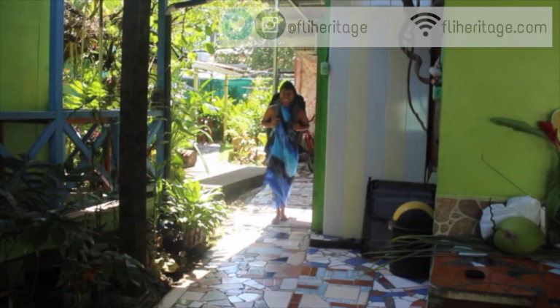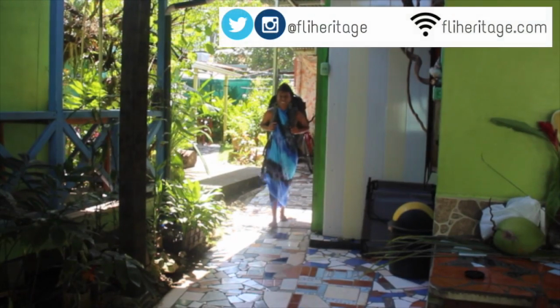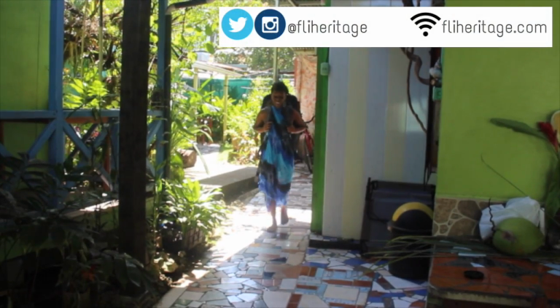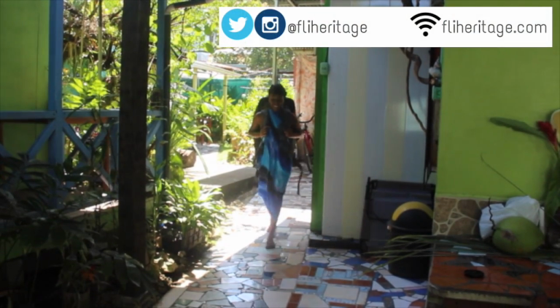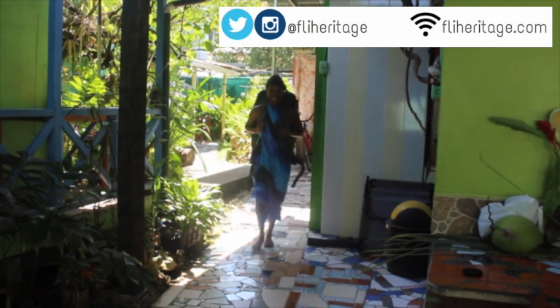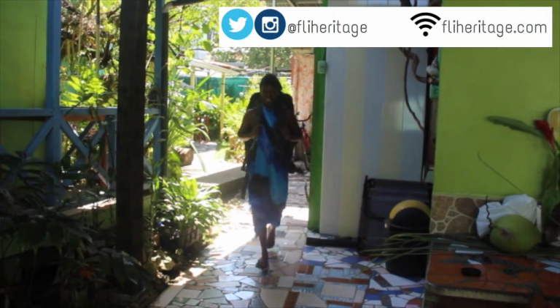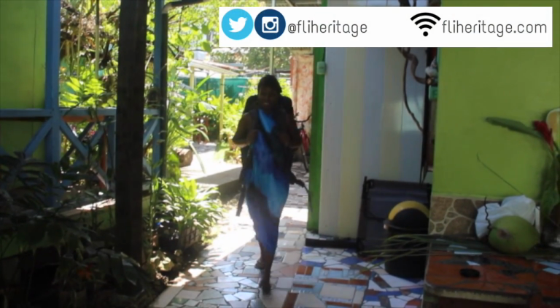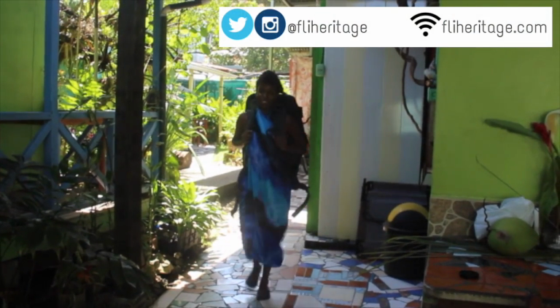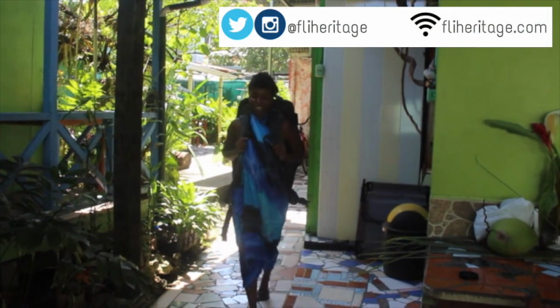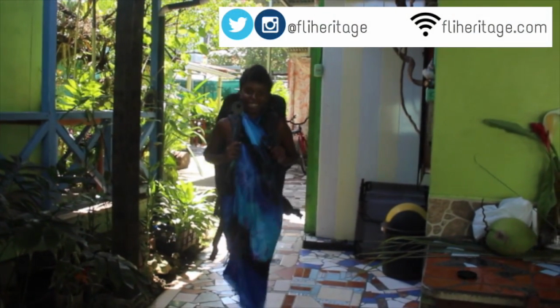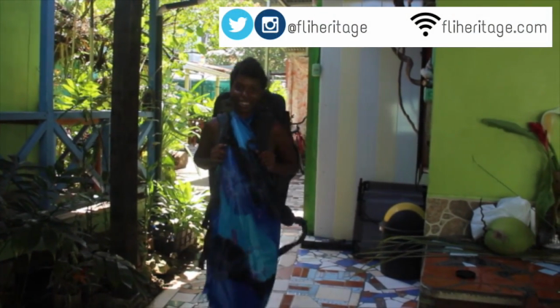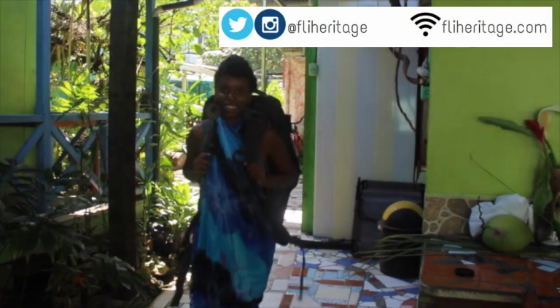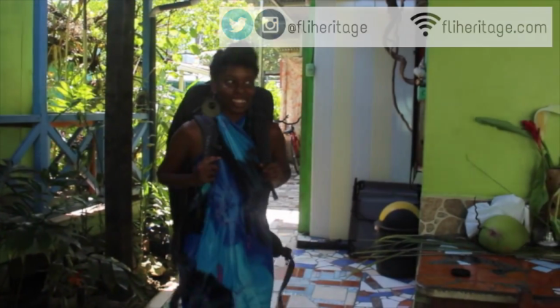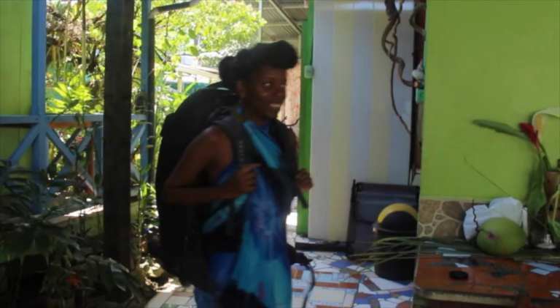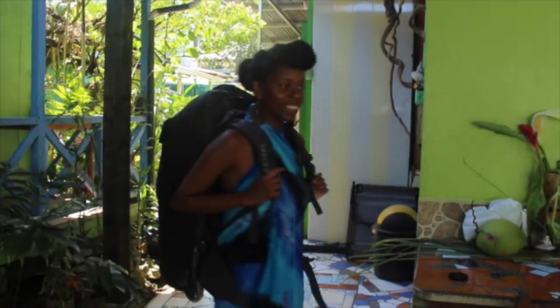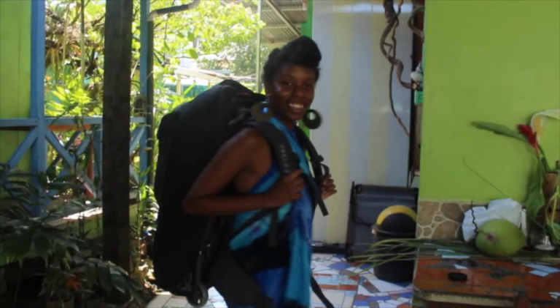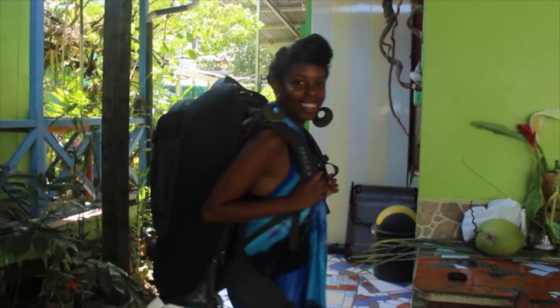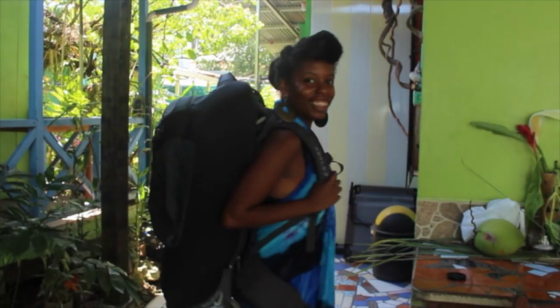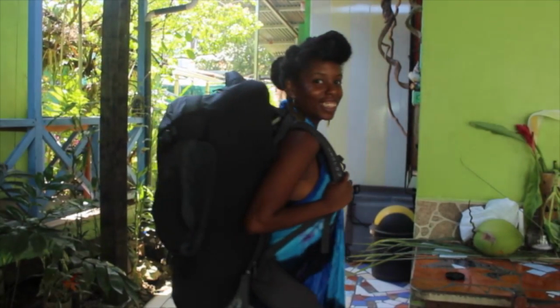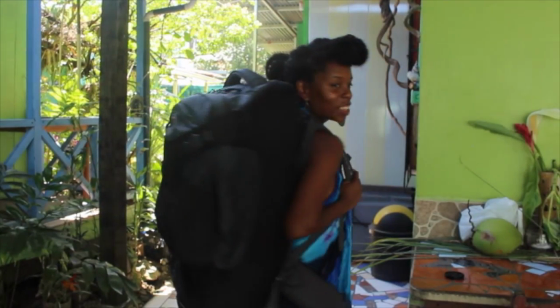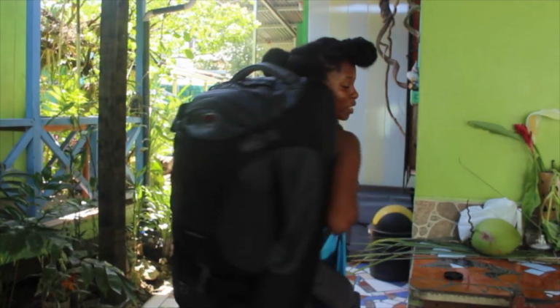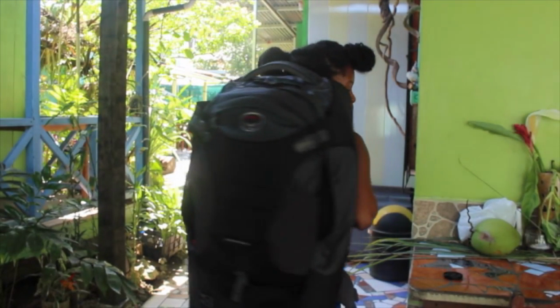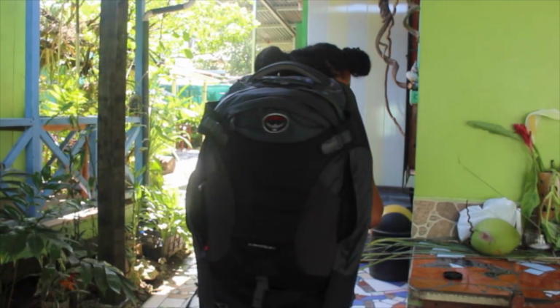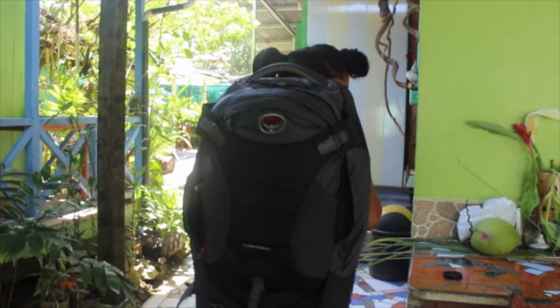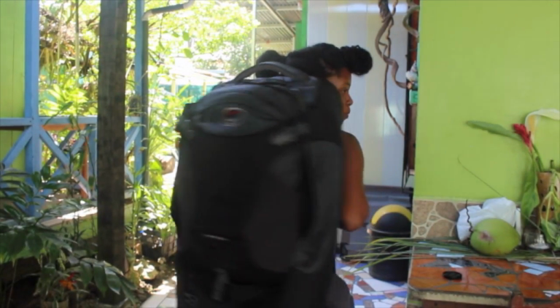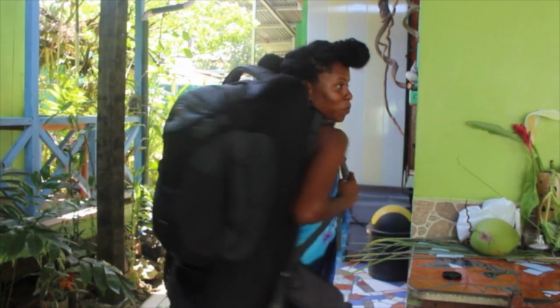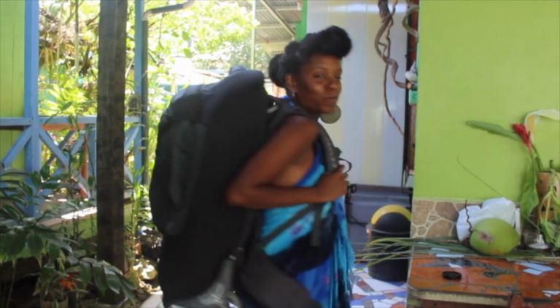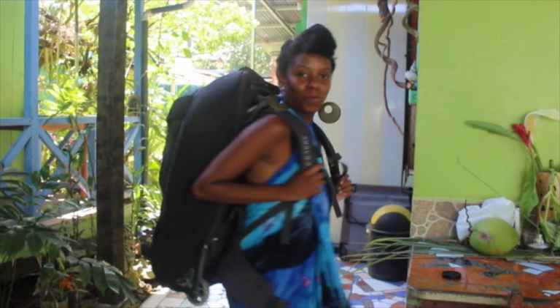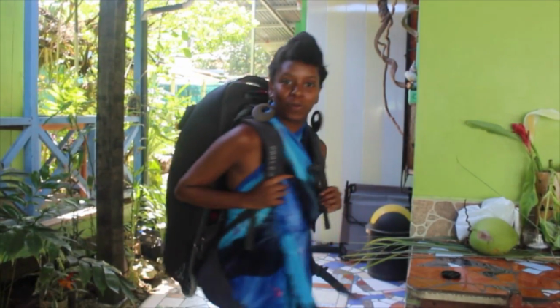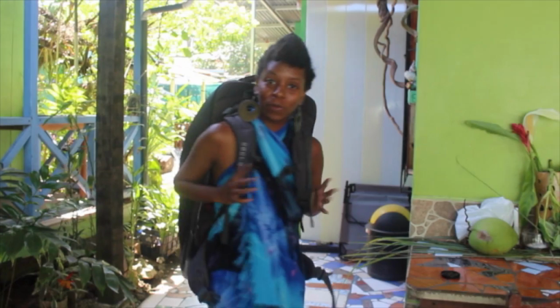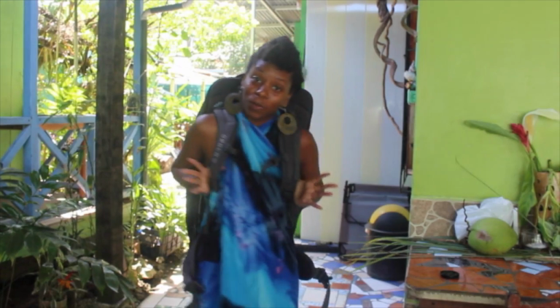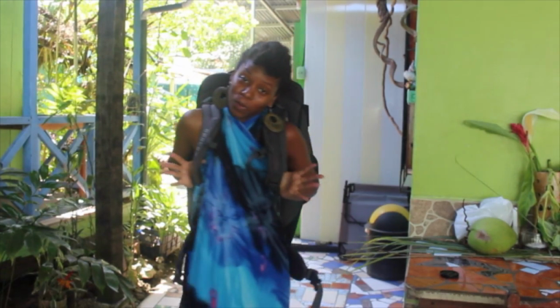Hey, what's up YouTube? My name is Fly, spelled with an I, and this is Fly Heritage. Today I'm showing you all my travel pack, the Osprey Meridian 28 inch 75 liter edition.